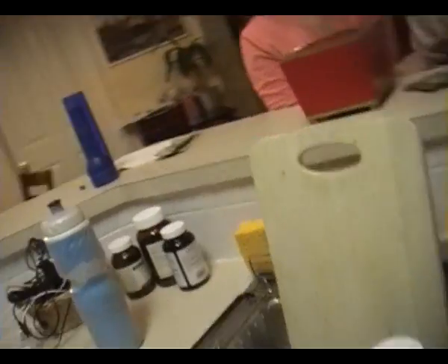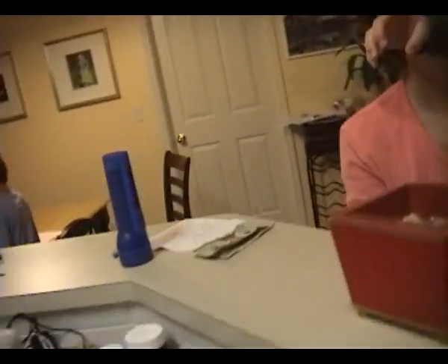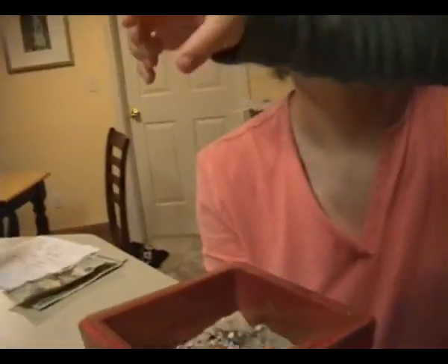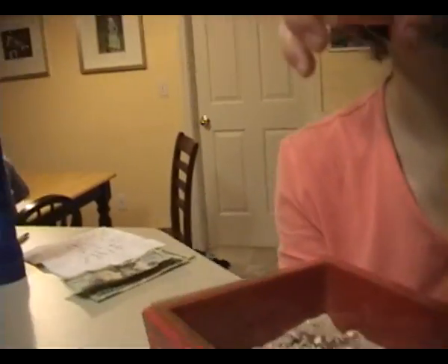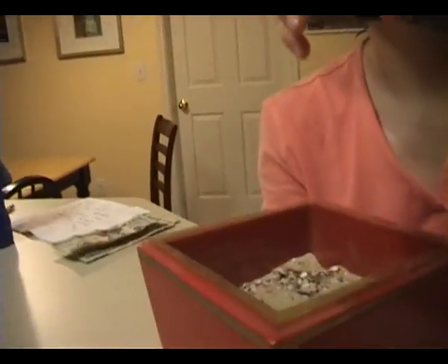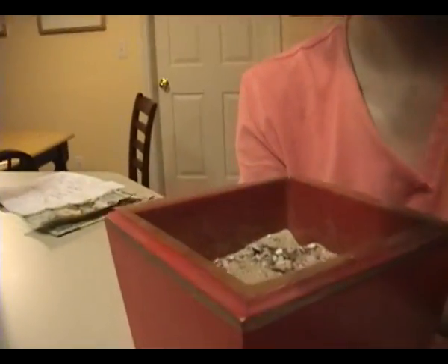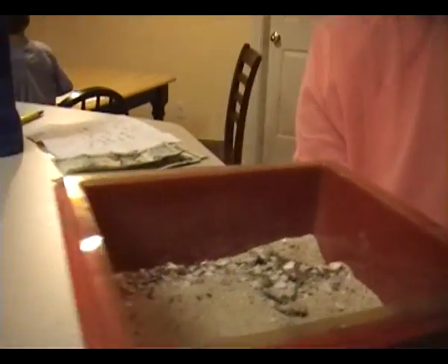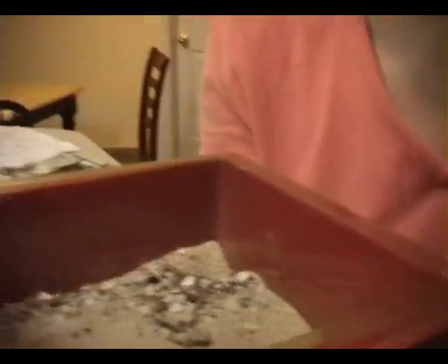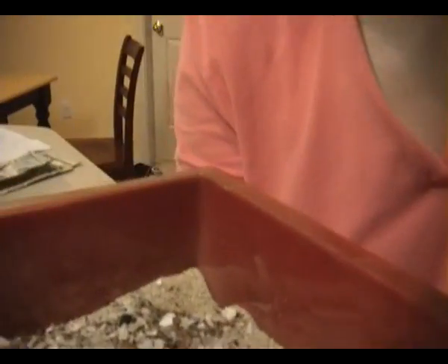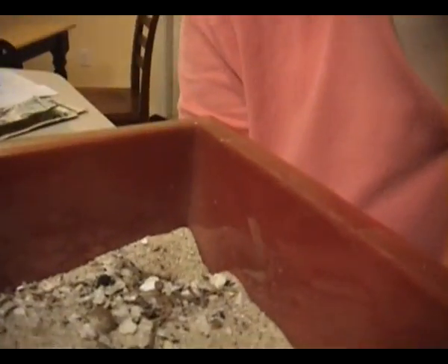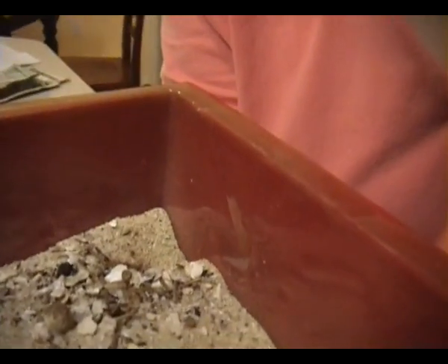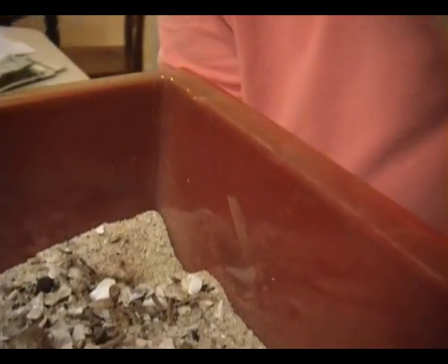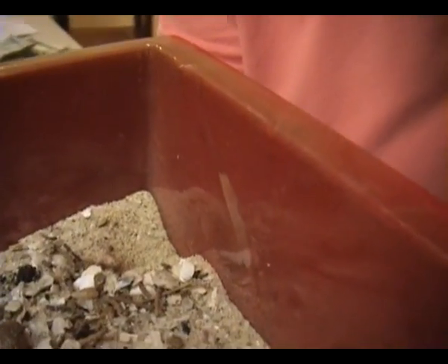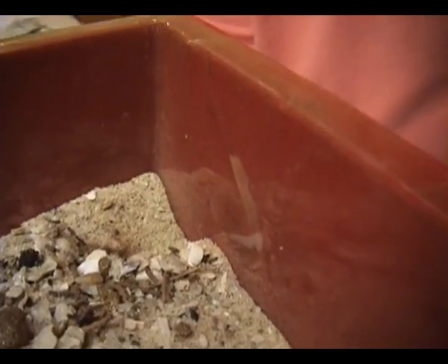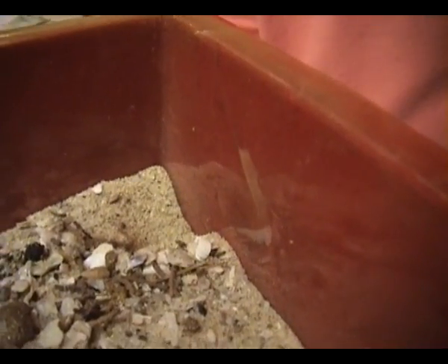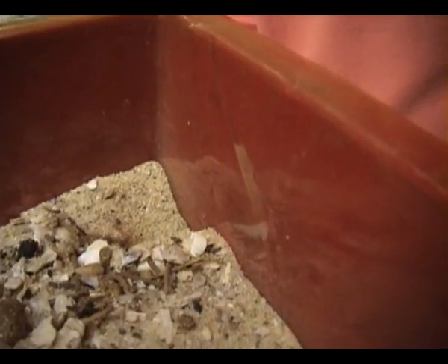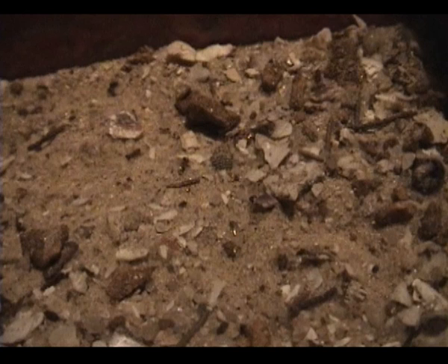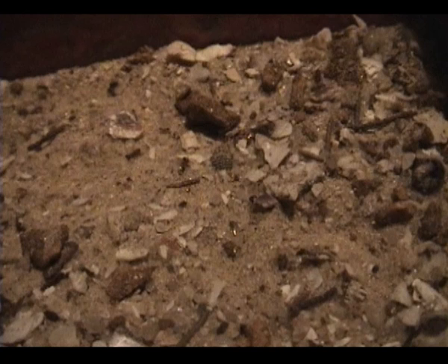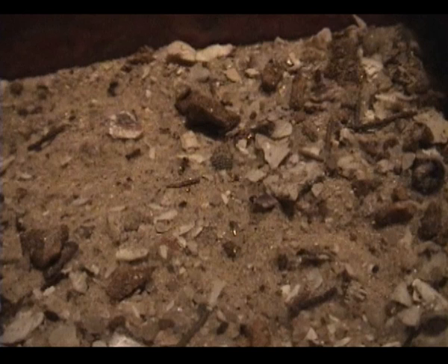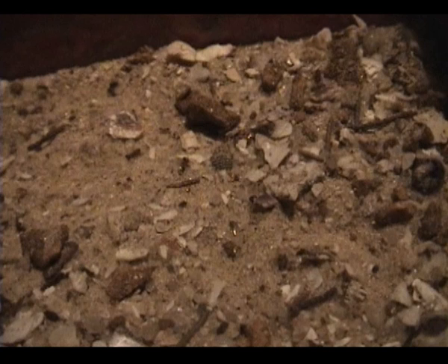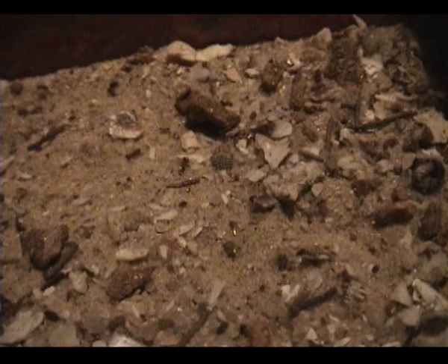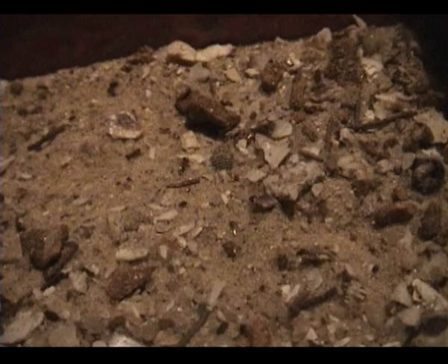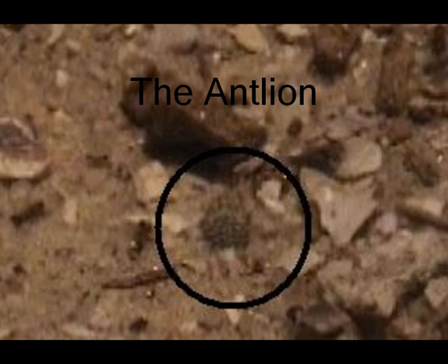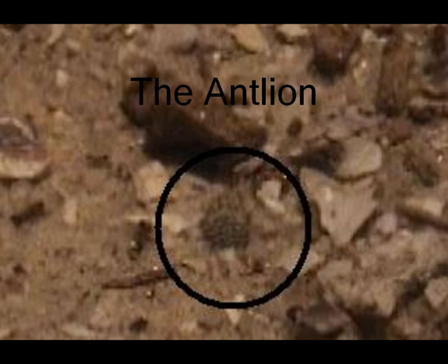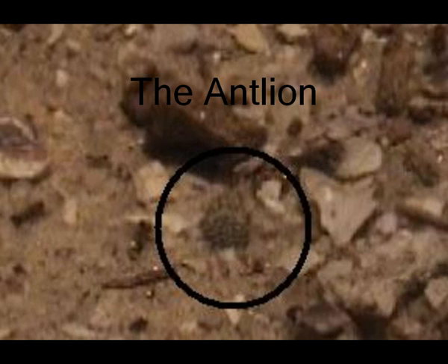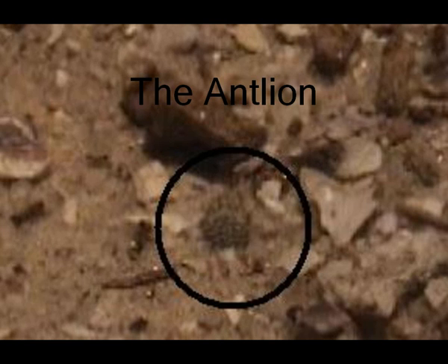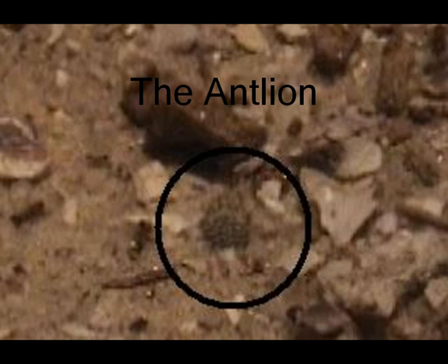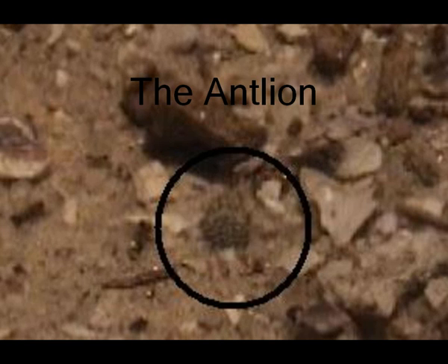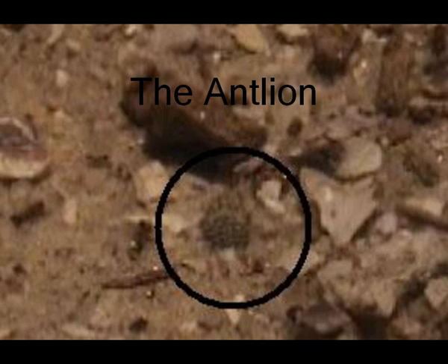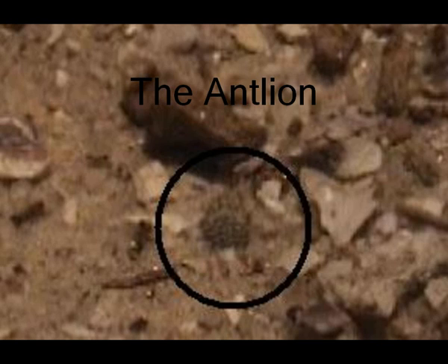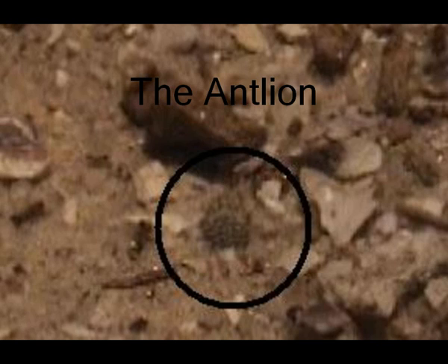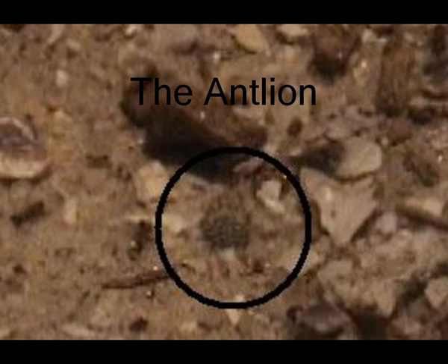In the sandy soils of places like Central Texas, you can often find groups of cone-shaped holes in the sandy soil. These are the sand traps of tiny antlions.